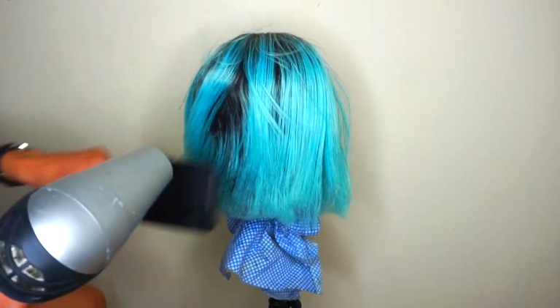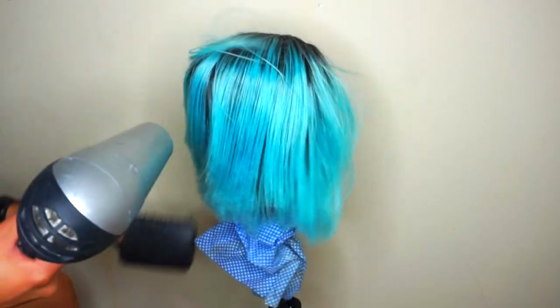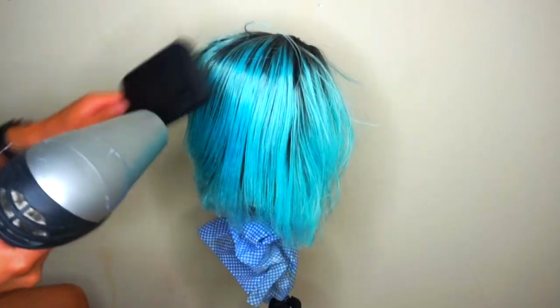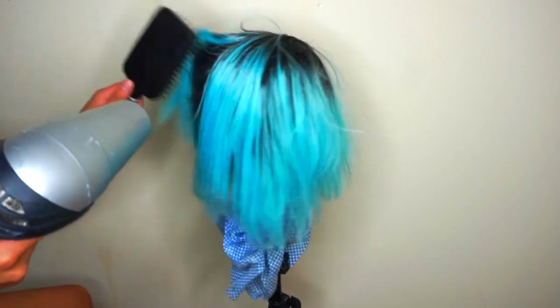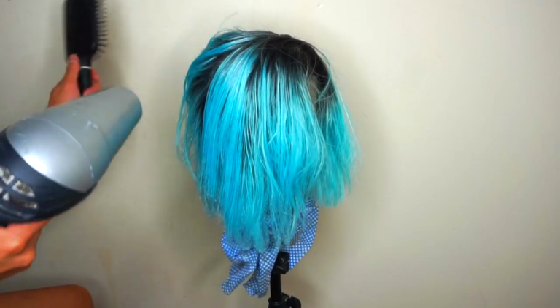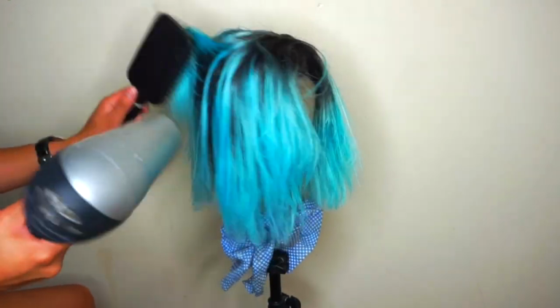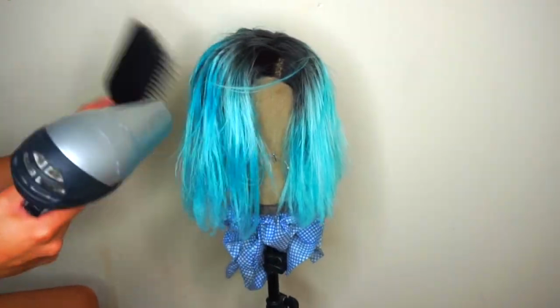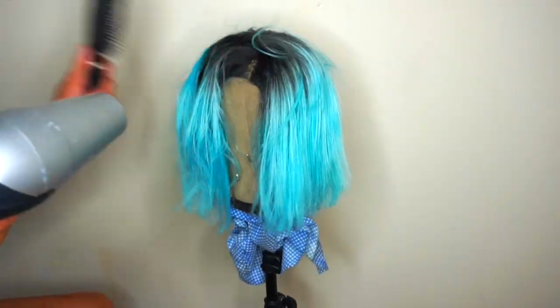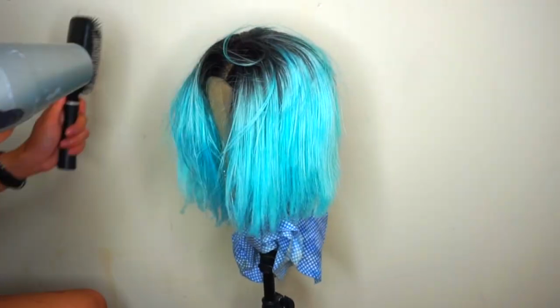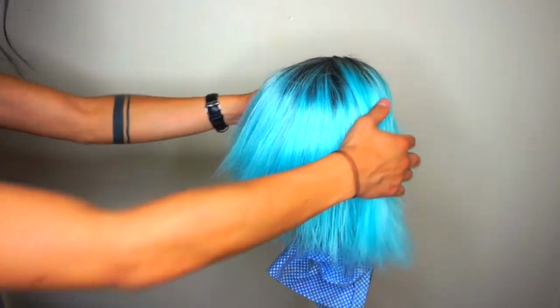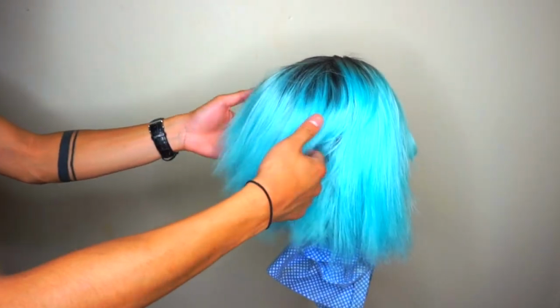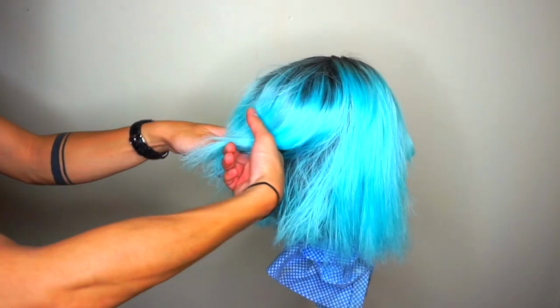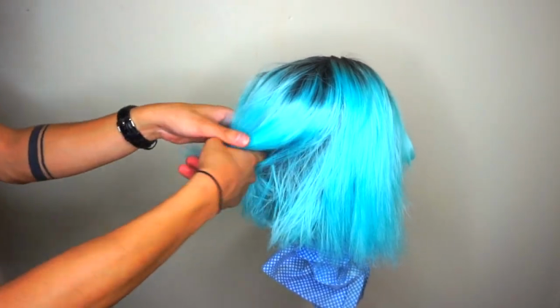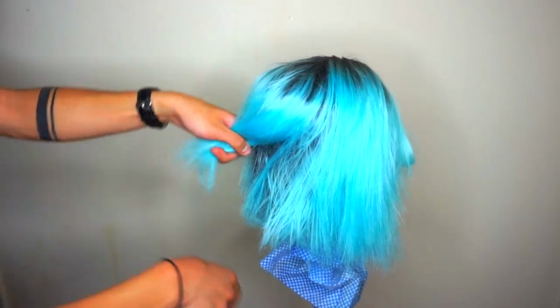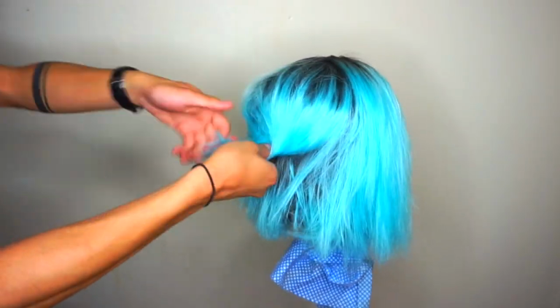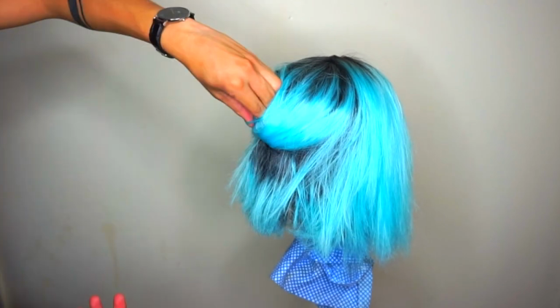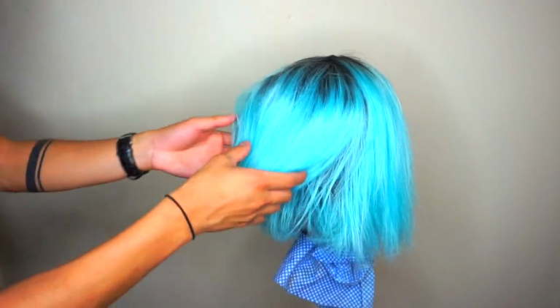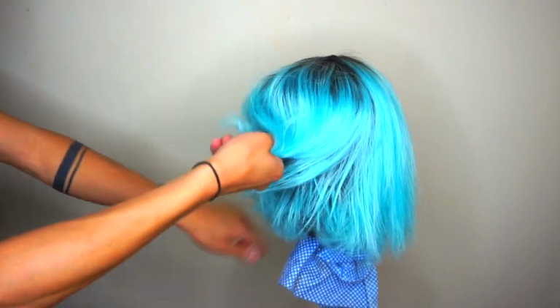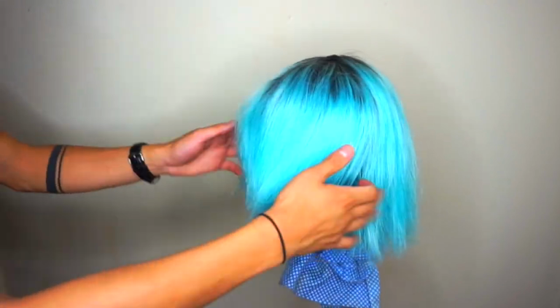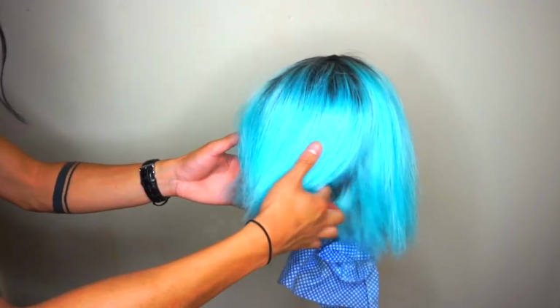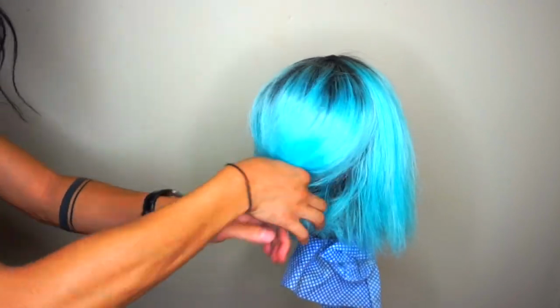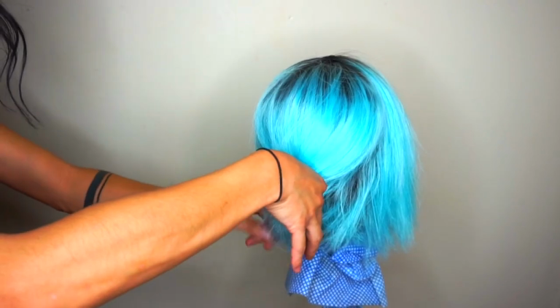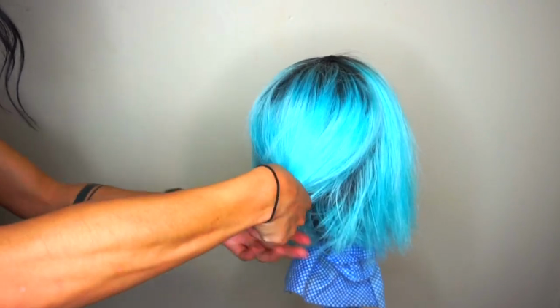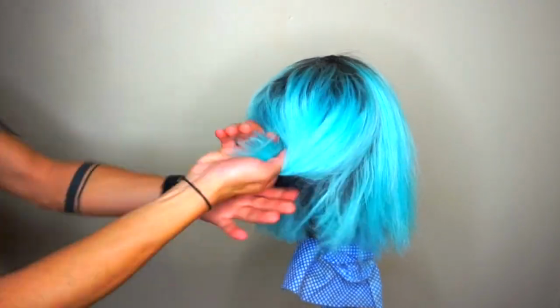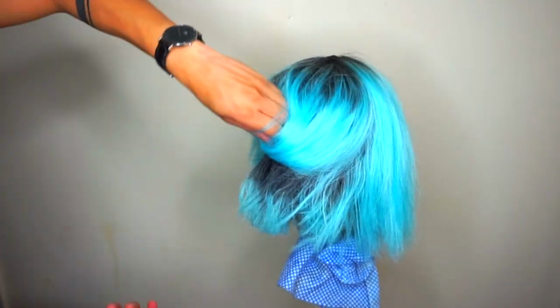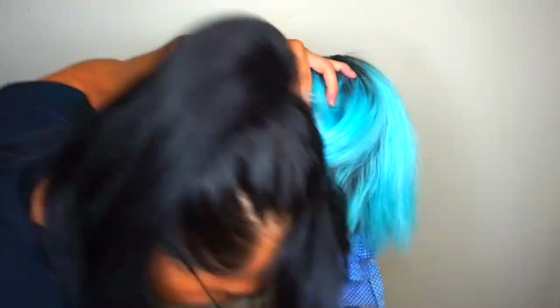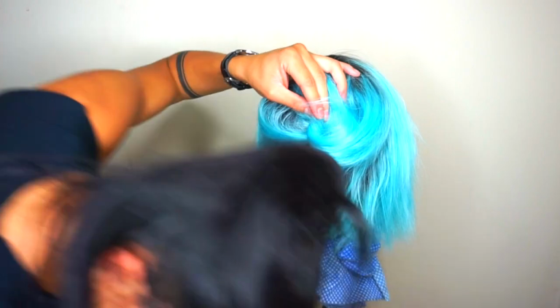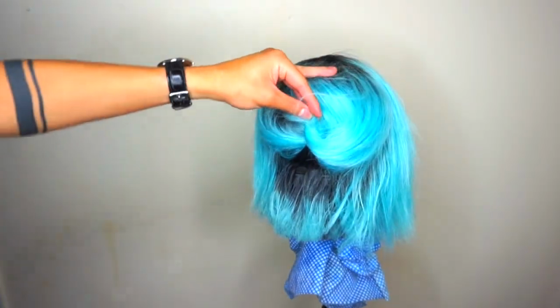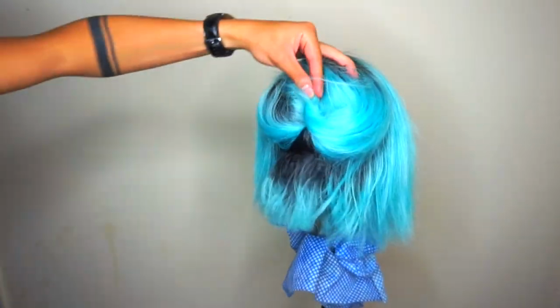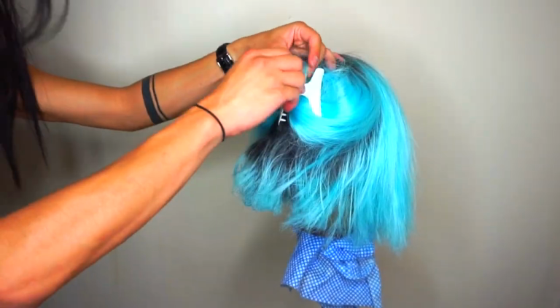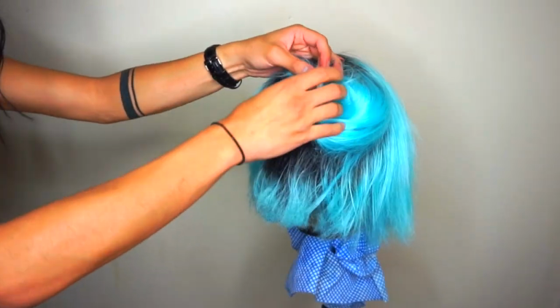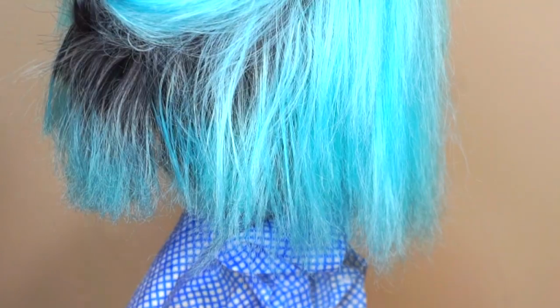This wig has had its time, but honestly give me a ratty ass wig and I will go and fix it. What I'm doing right now is sectioning out the hair.